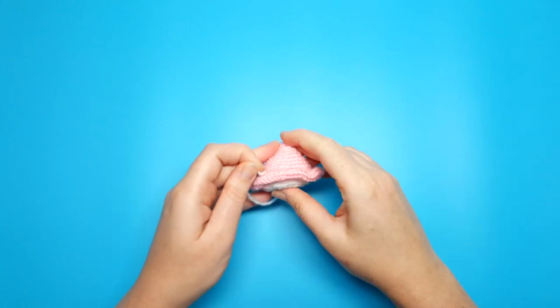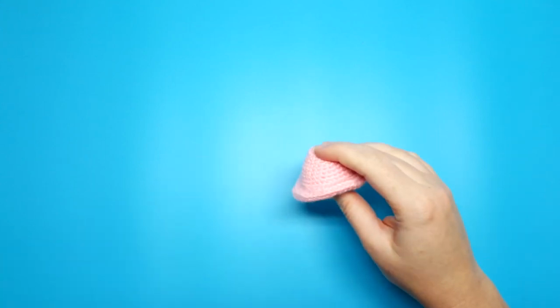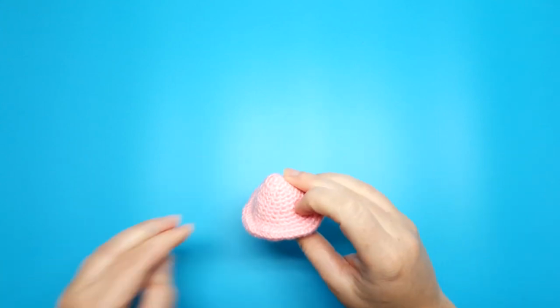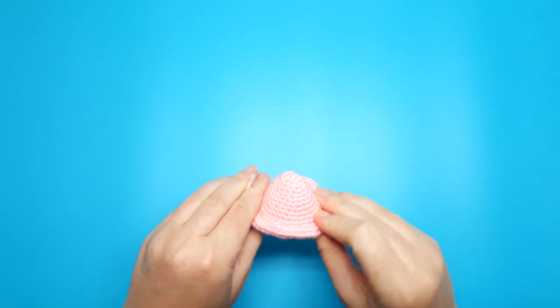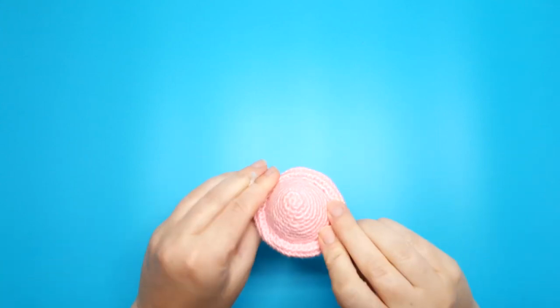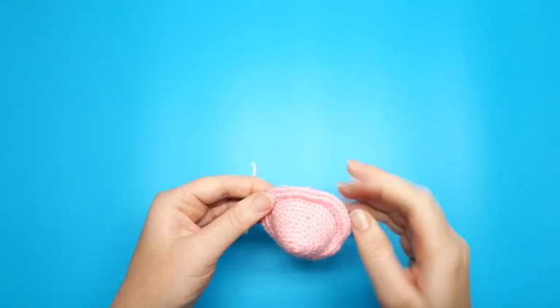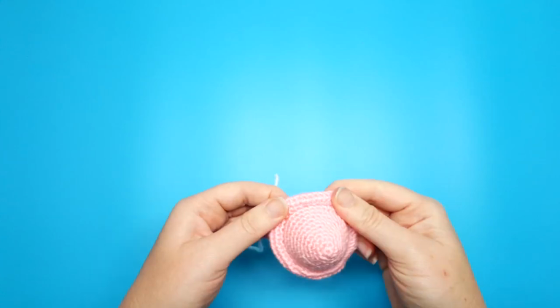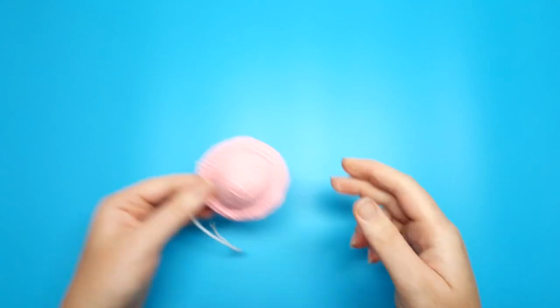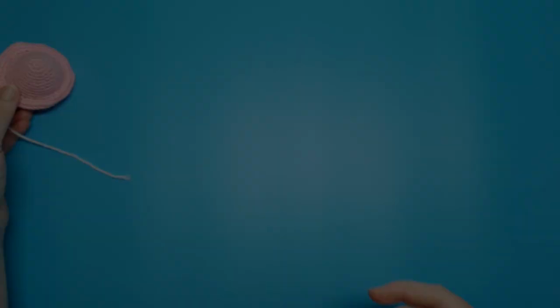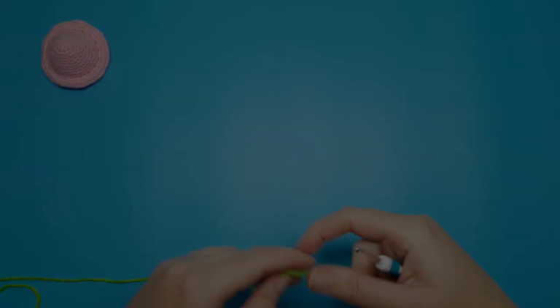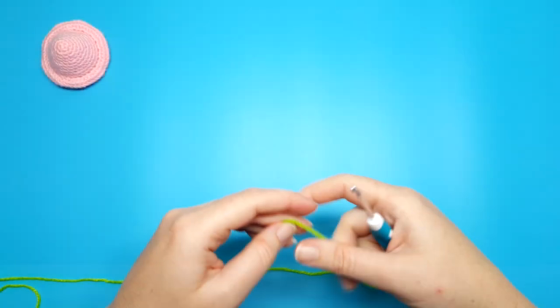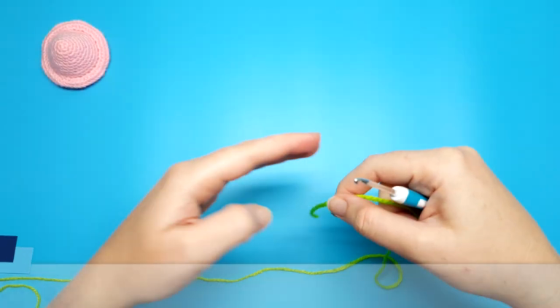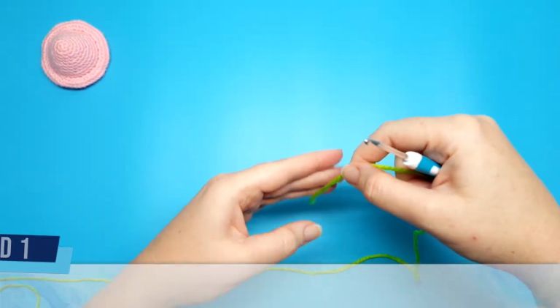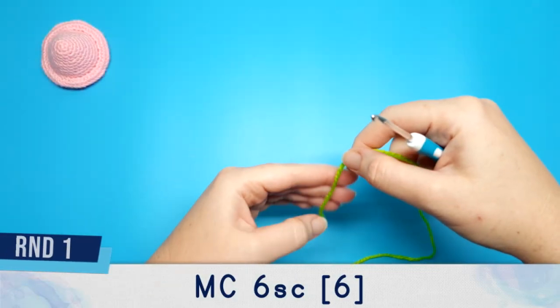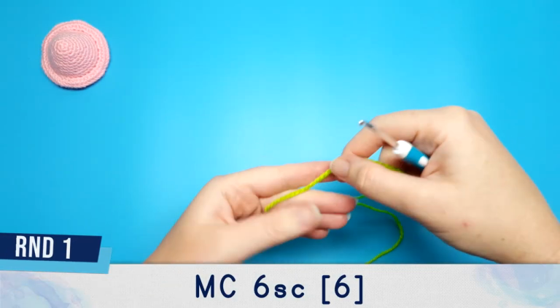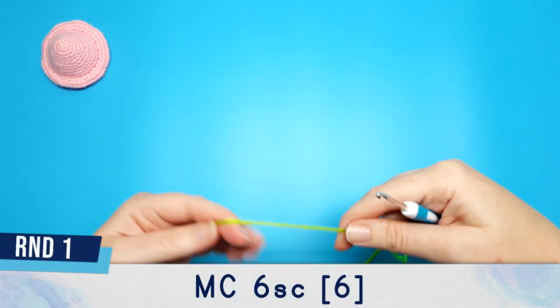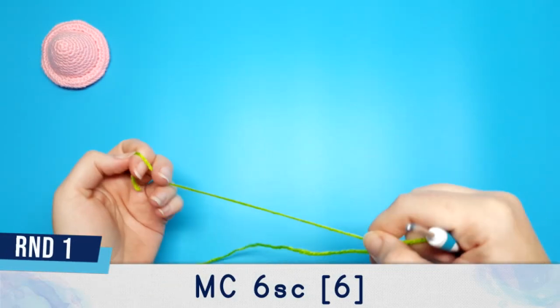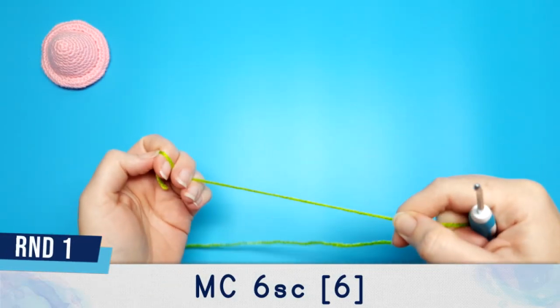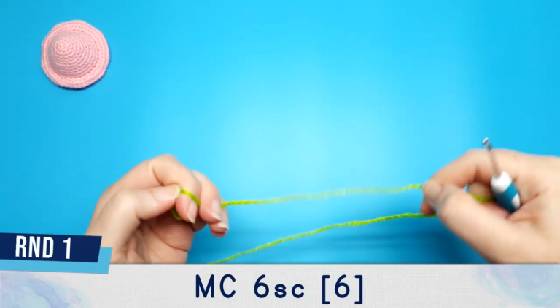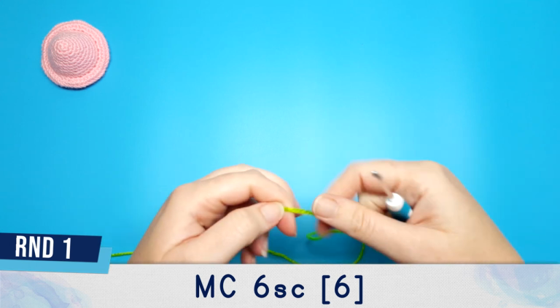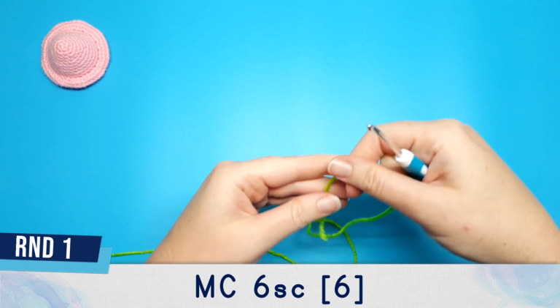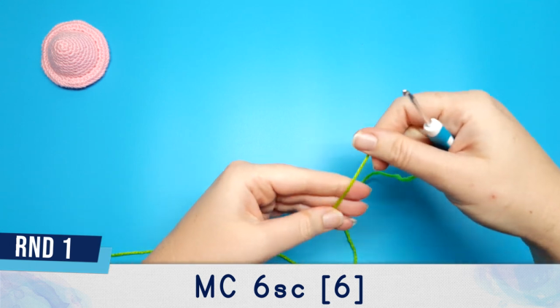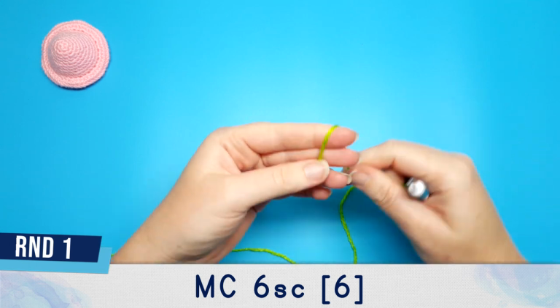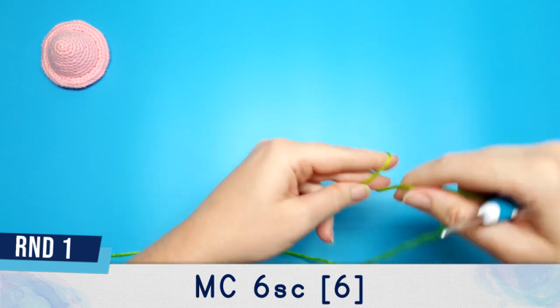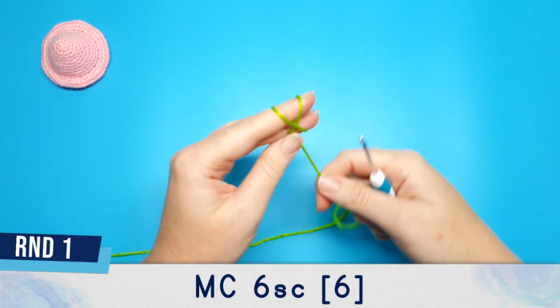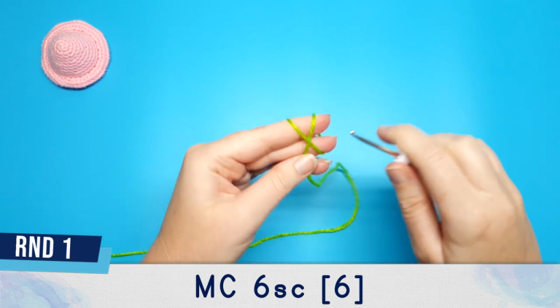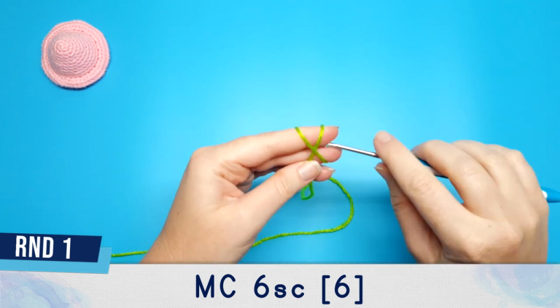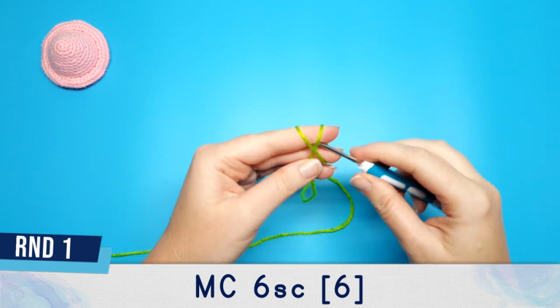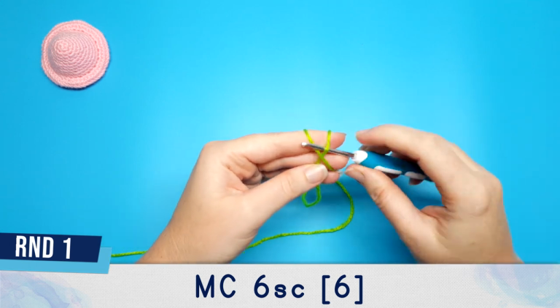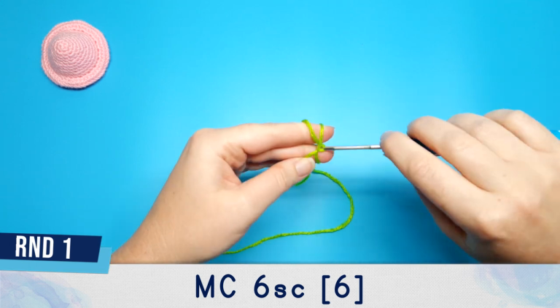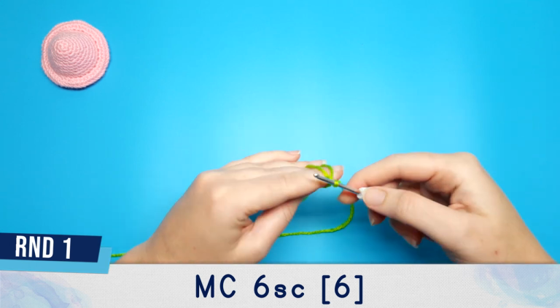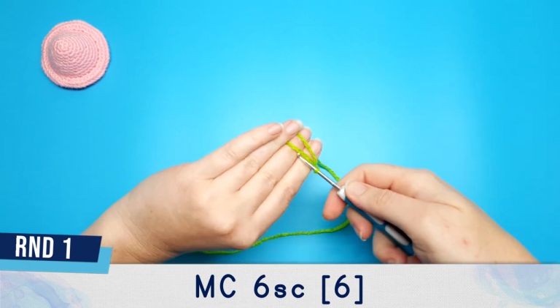And that is our first mushroom top all ready to go. I'm going to start mushroom number two in this nice bright poisonous green. We're going to begin with six single crochet in a magic circle.